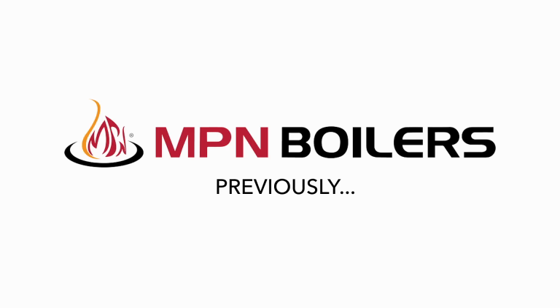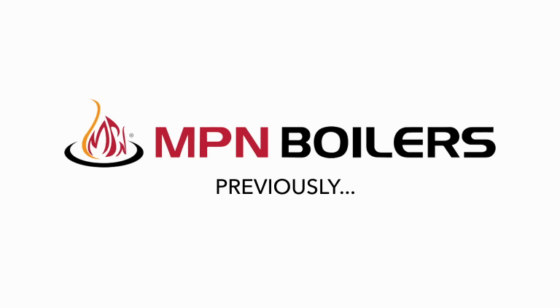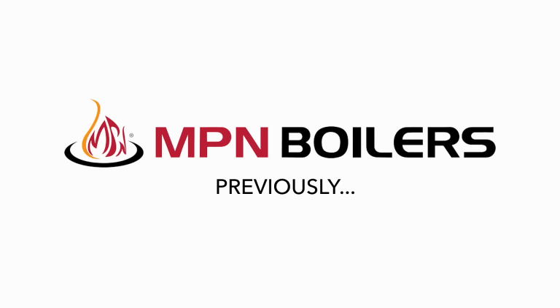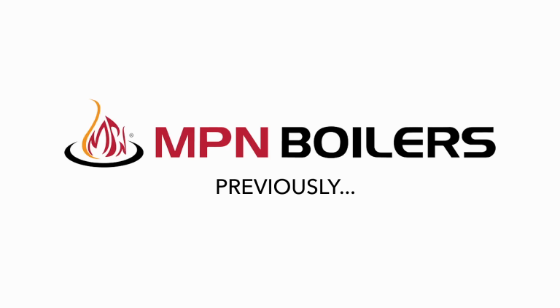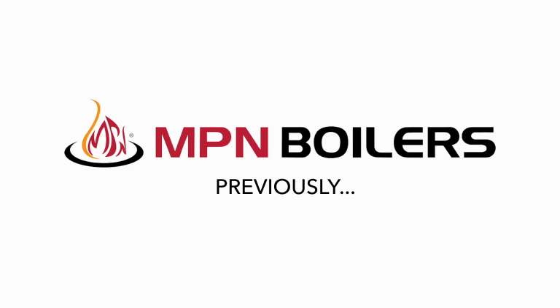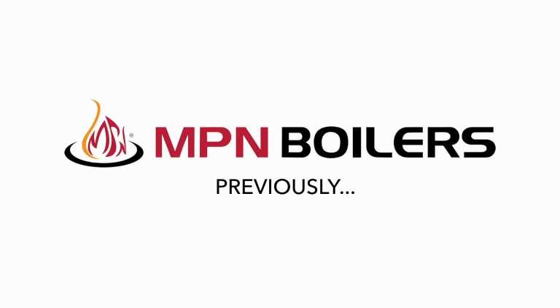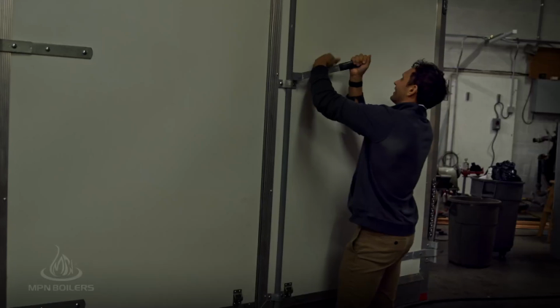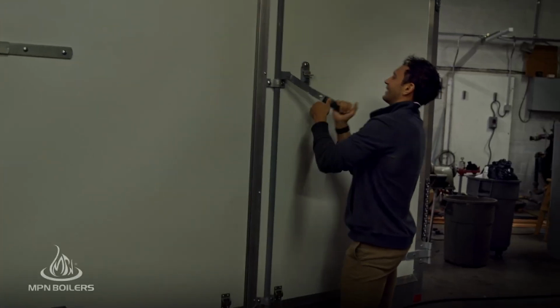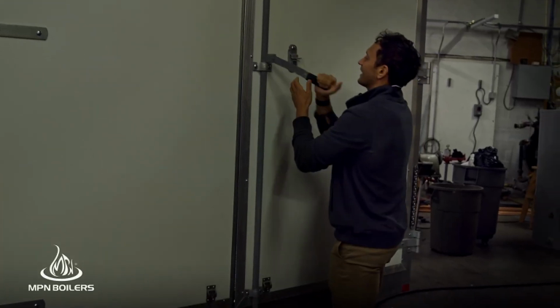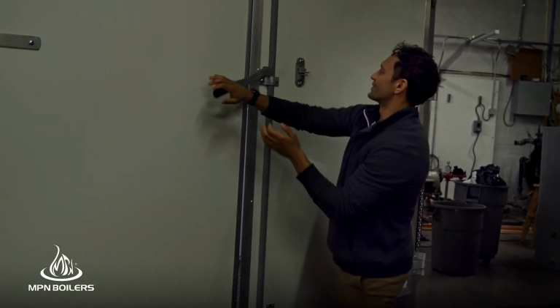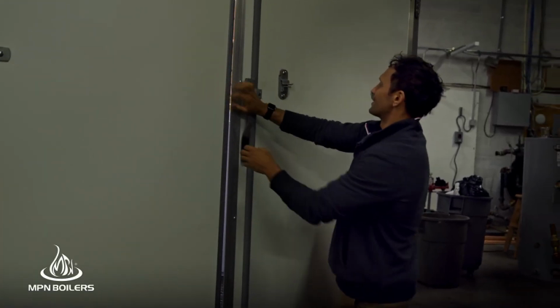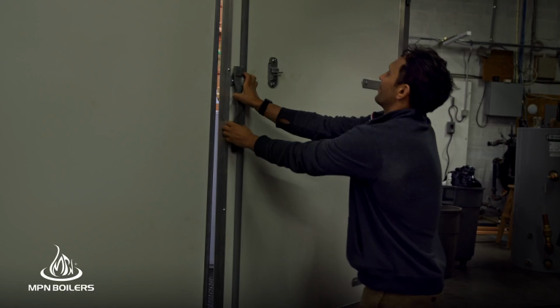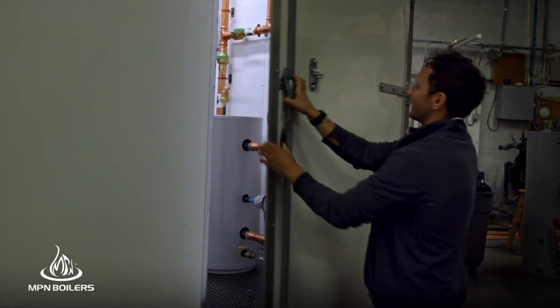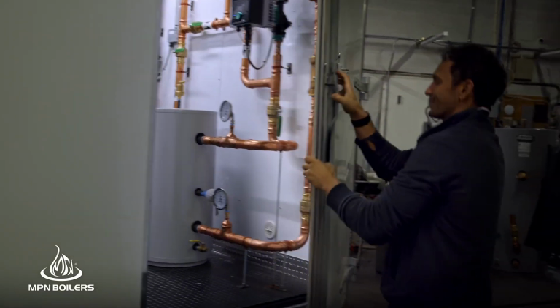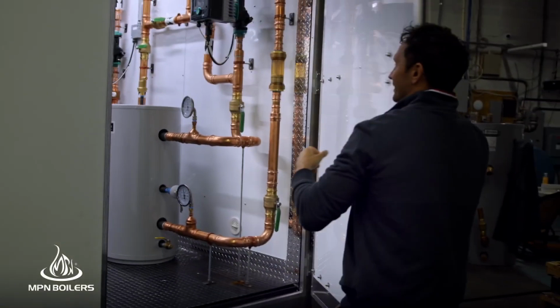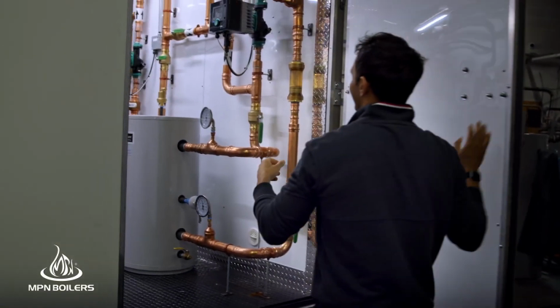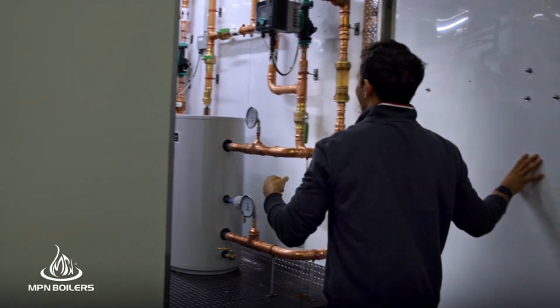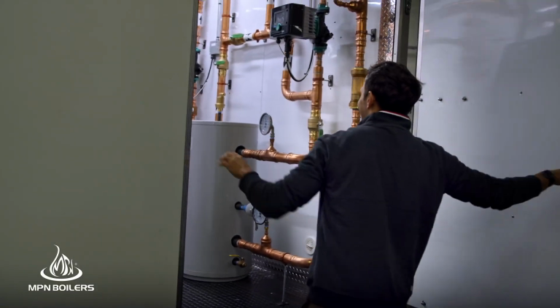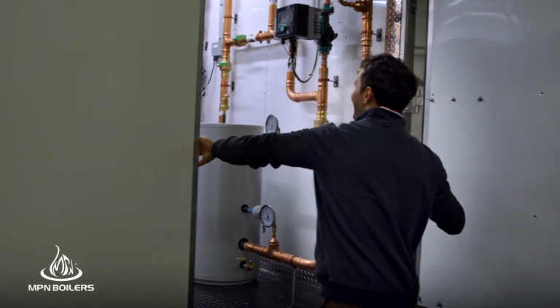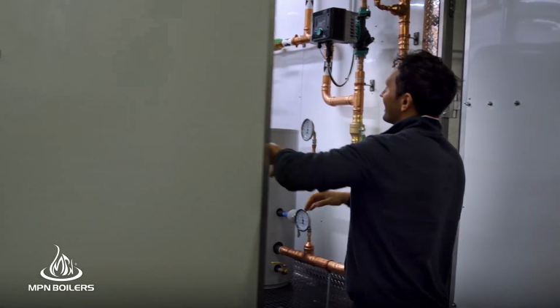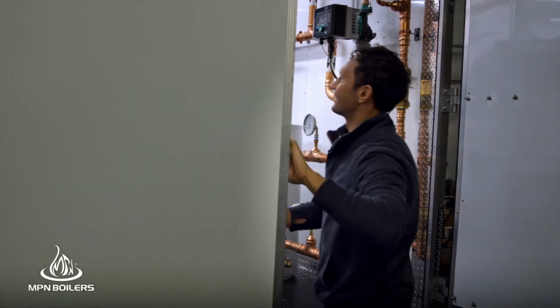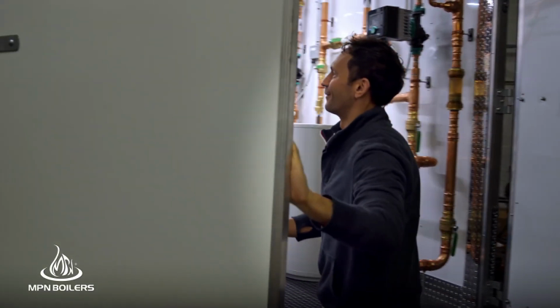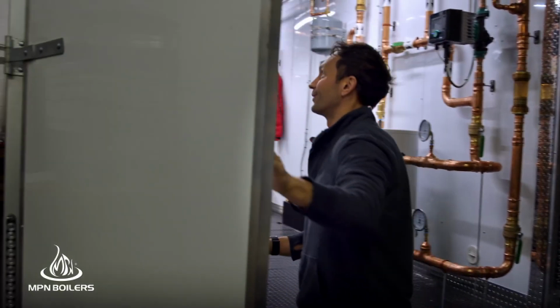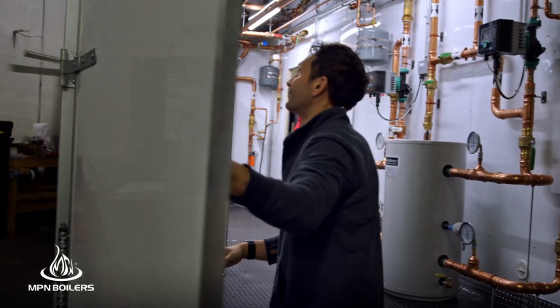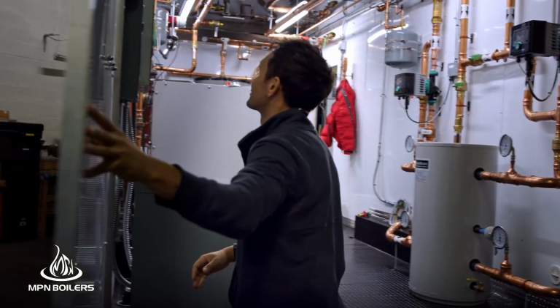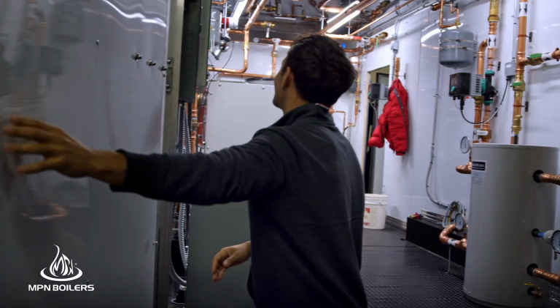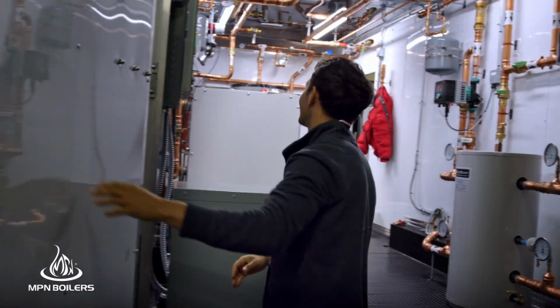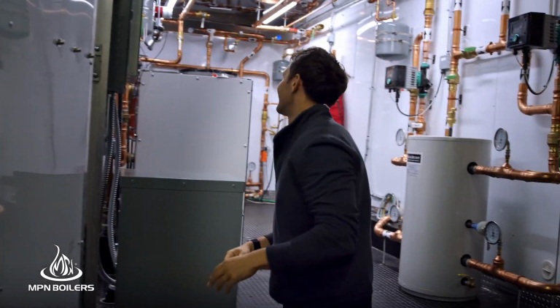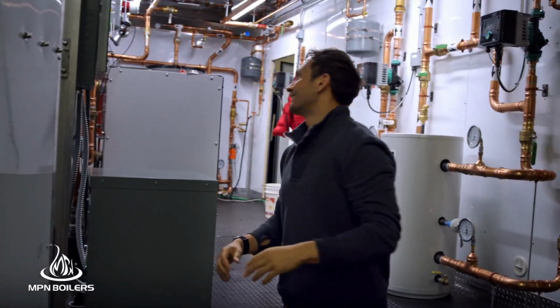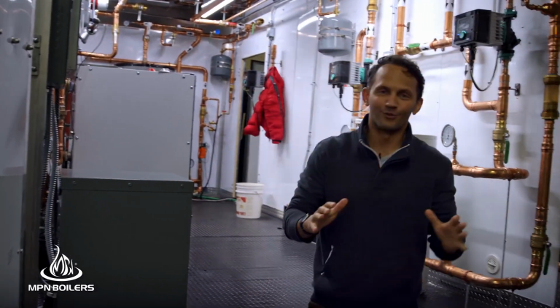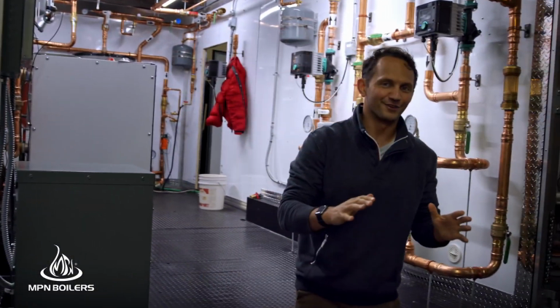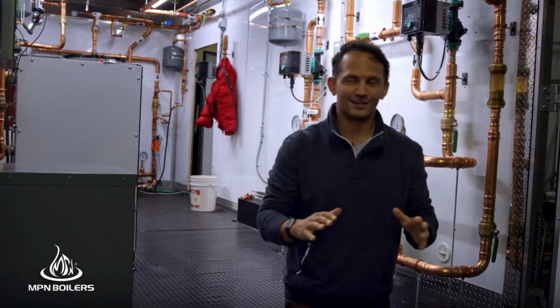Previously on MPN Boiler's Clean Fight. I'd like to introduce everybody to the MPN Mobile E-Pump Demonstration Unit, Mark 1, first iteration.